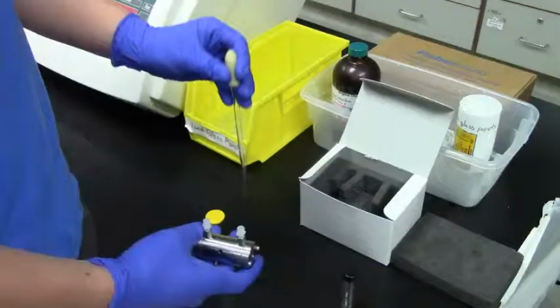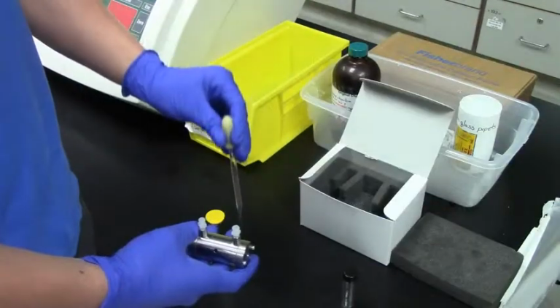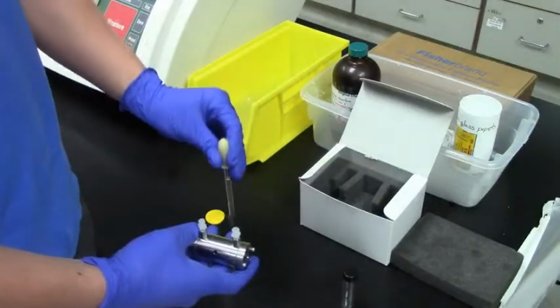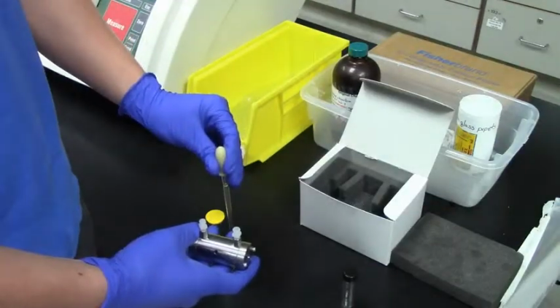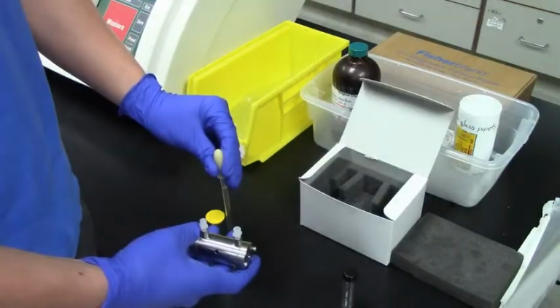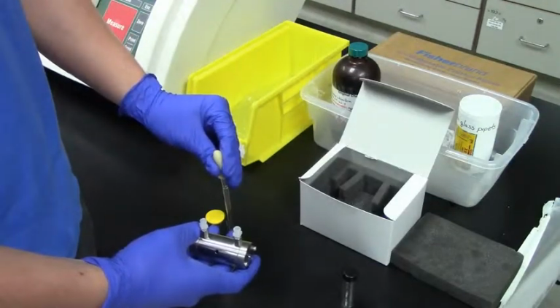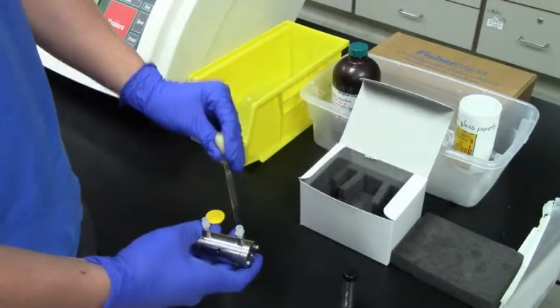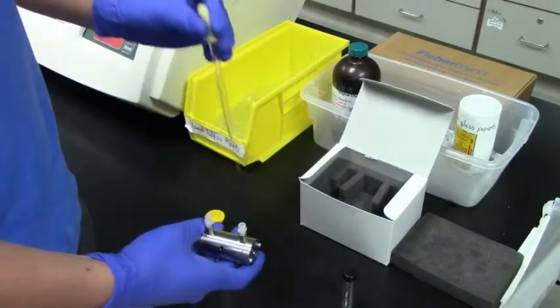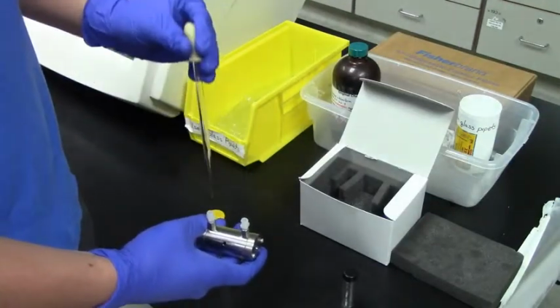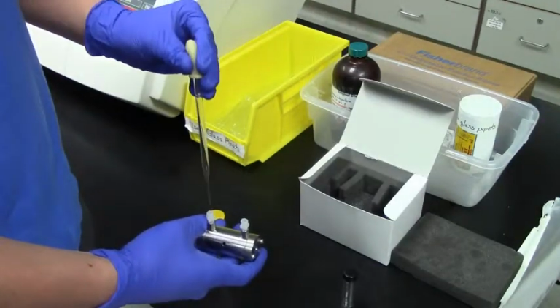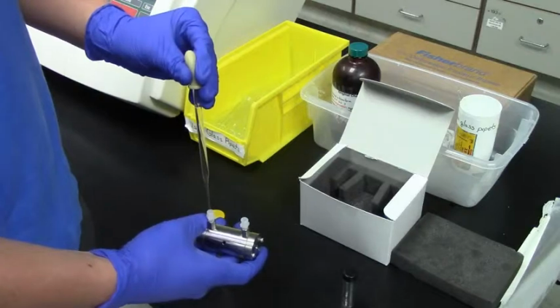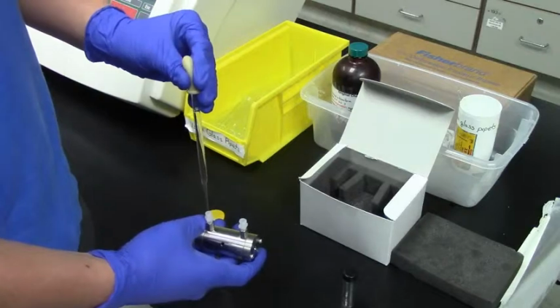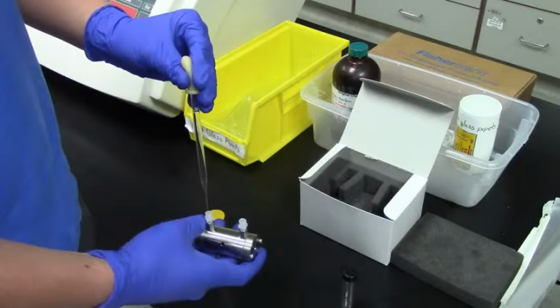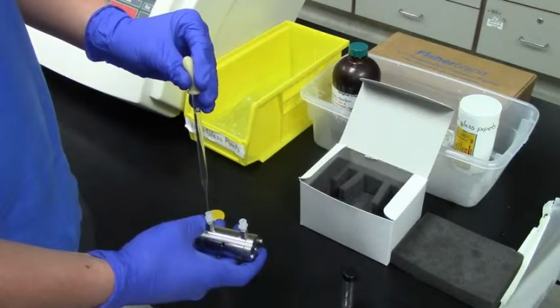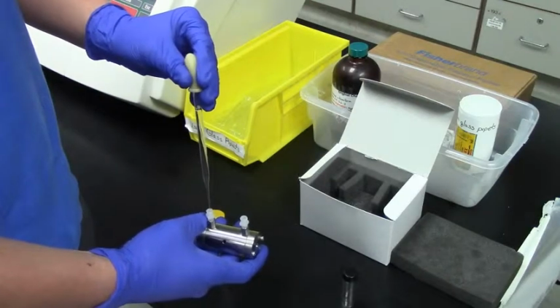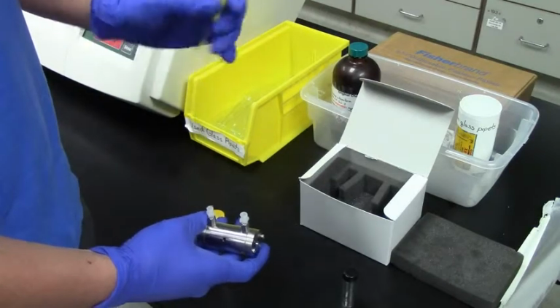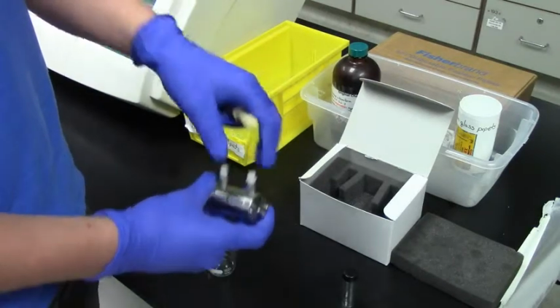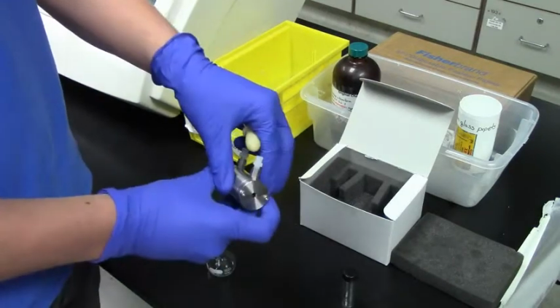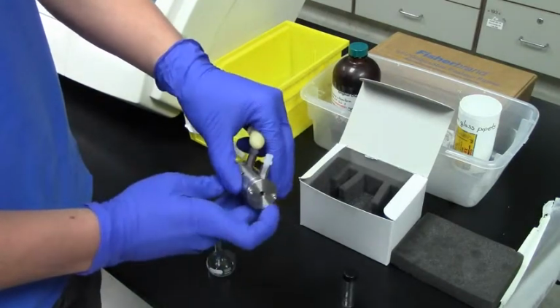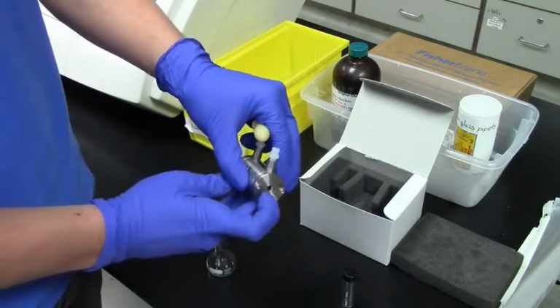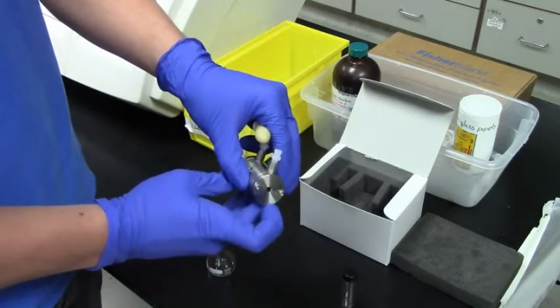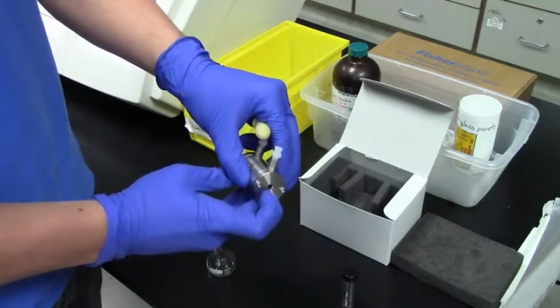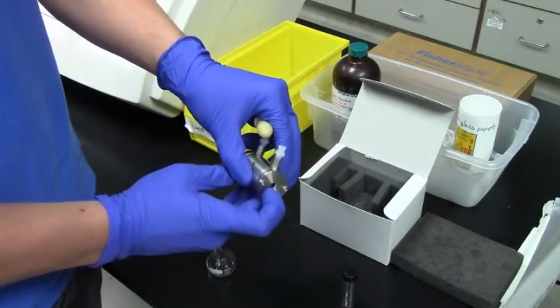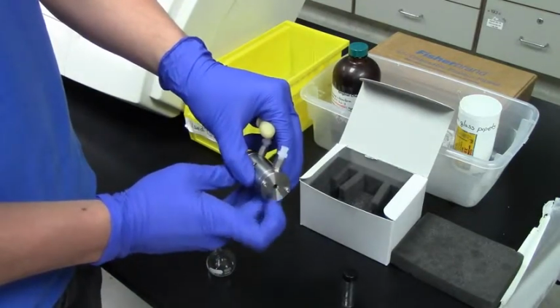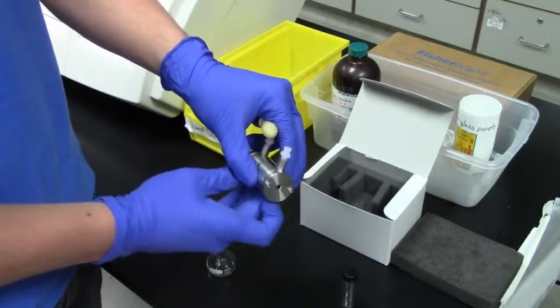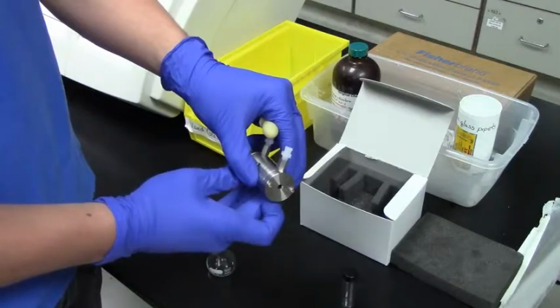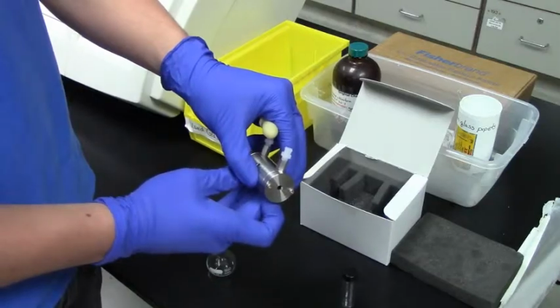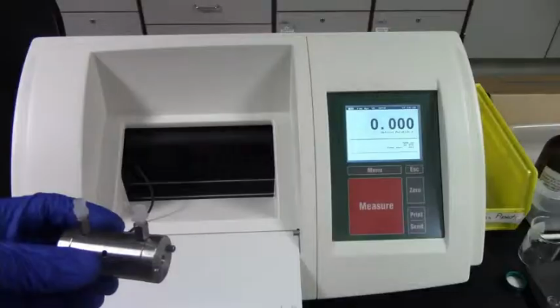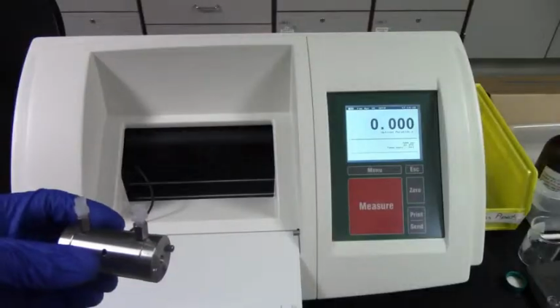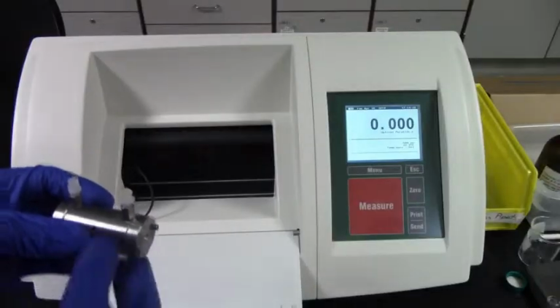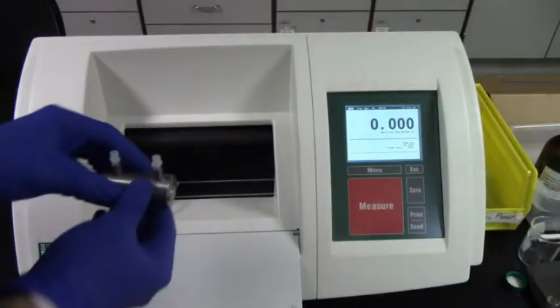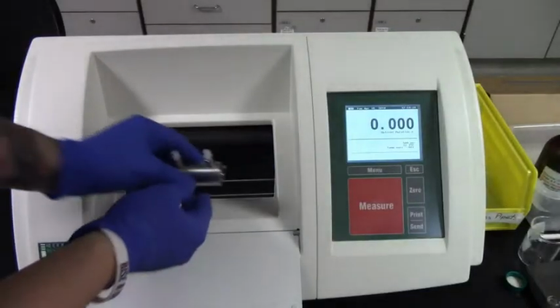When preparing the sample cell, use a glass pipette to transfer your sample solution to the cell as you did with the blank. Again, avoid trapping bubbles and make sure no fingerprints are present on the cell.